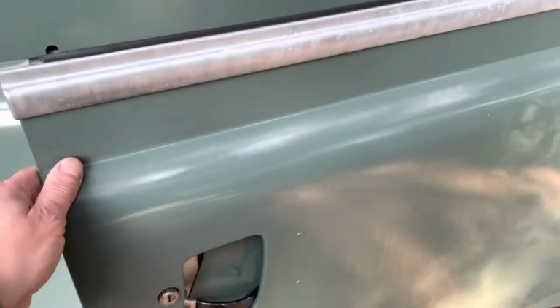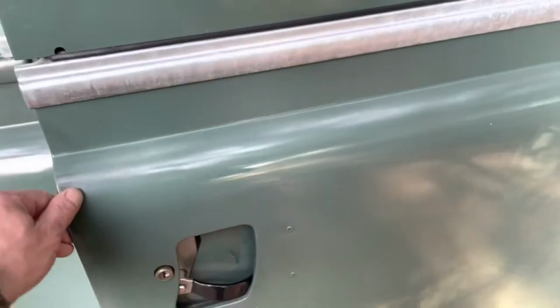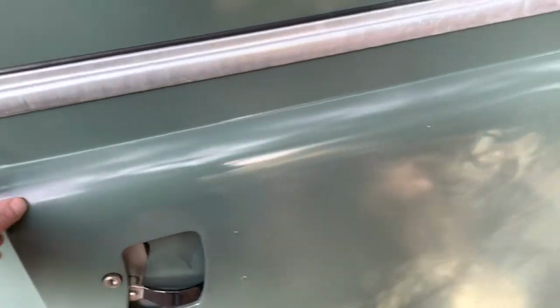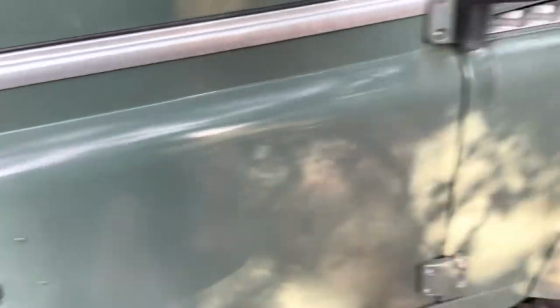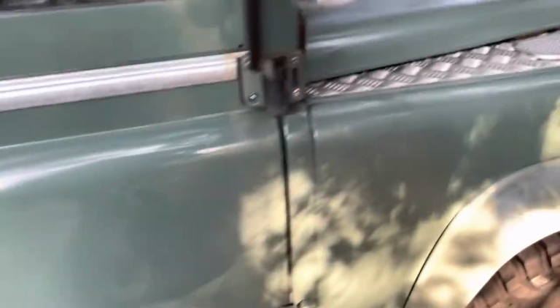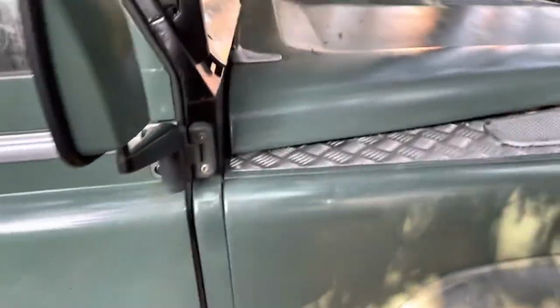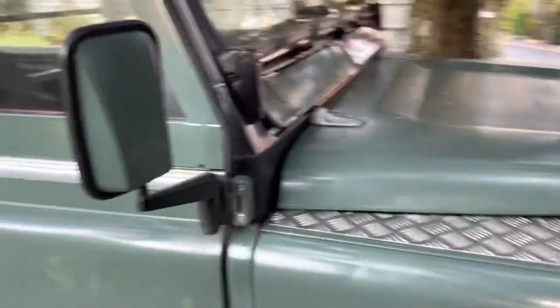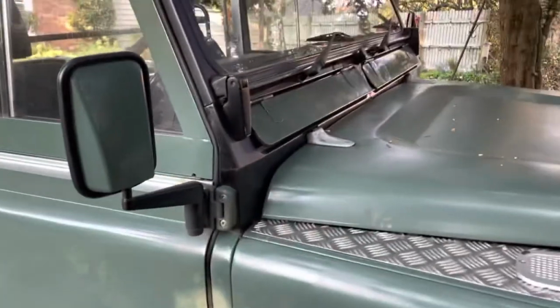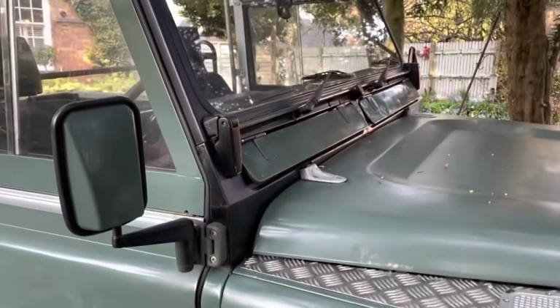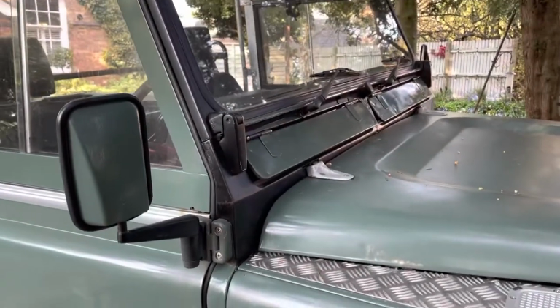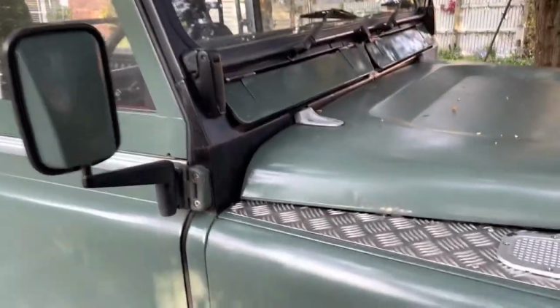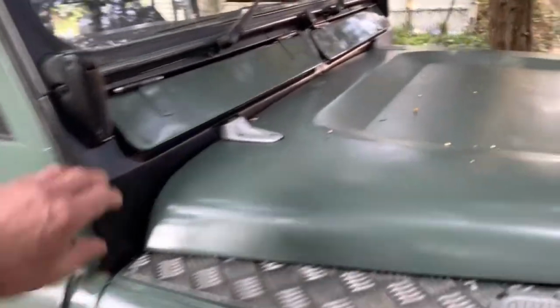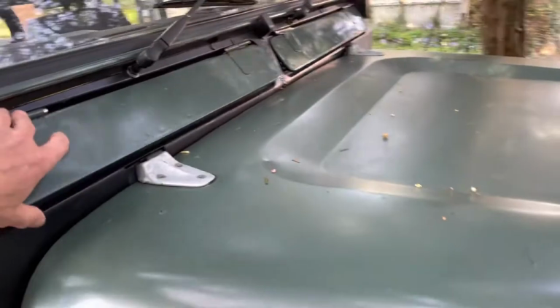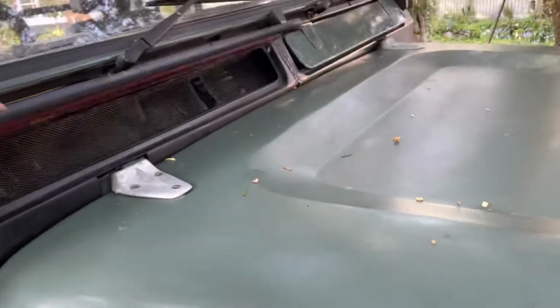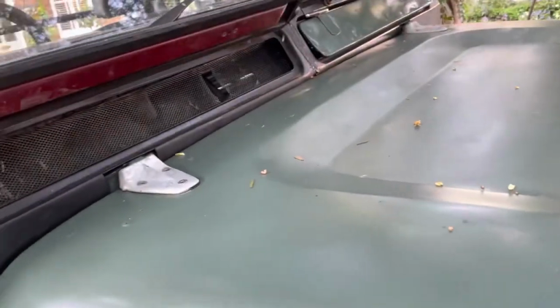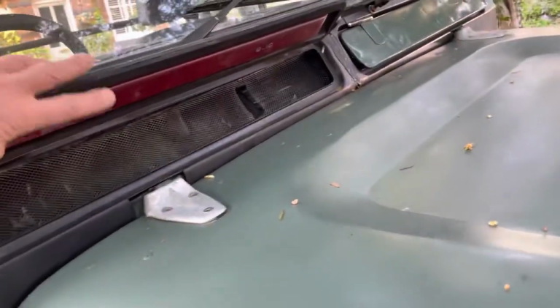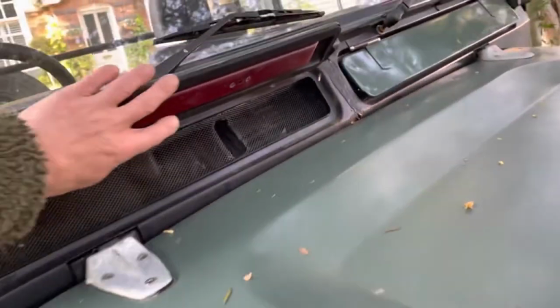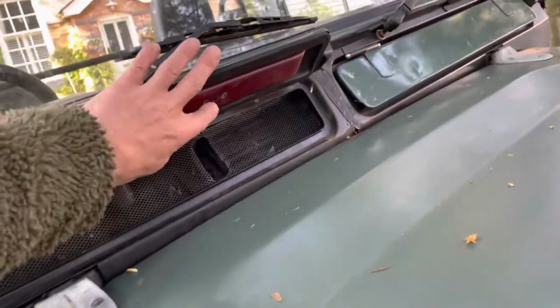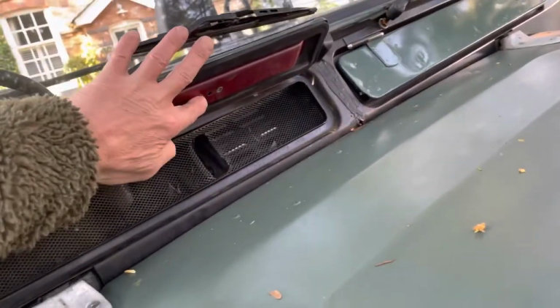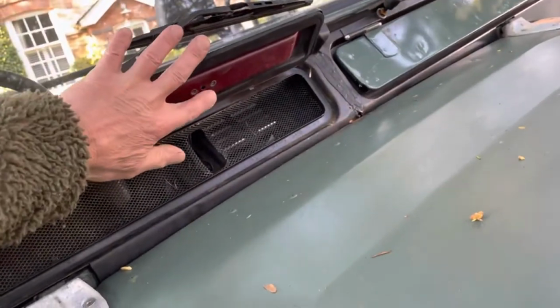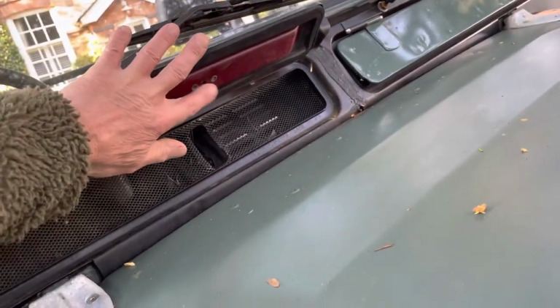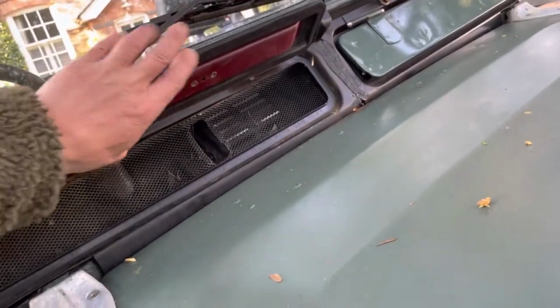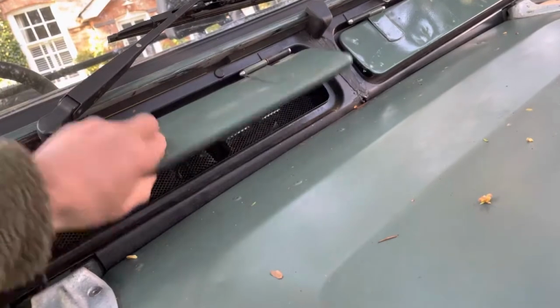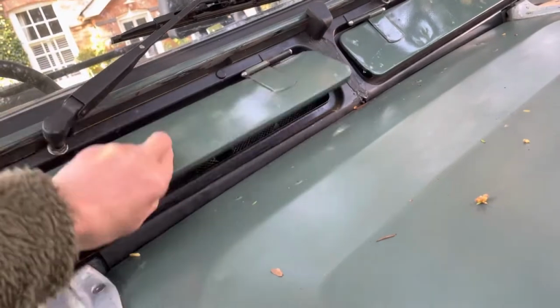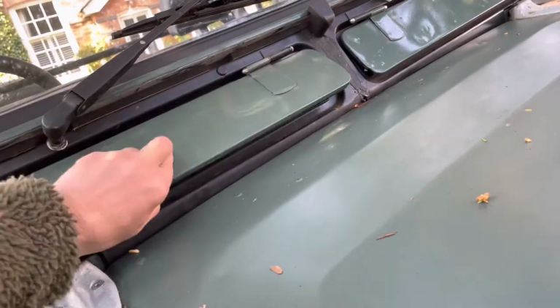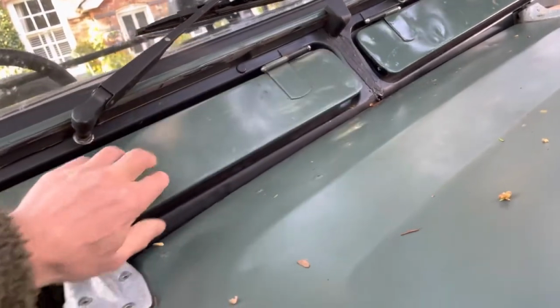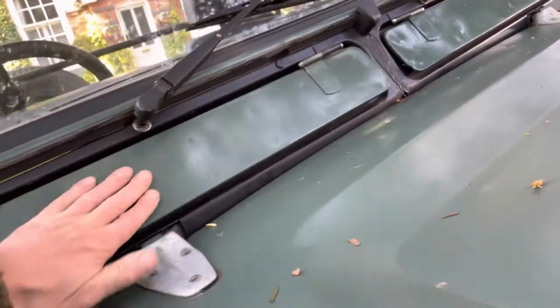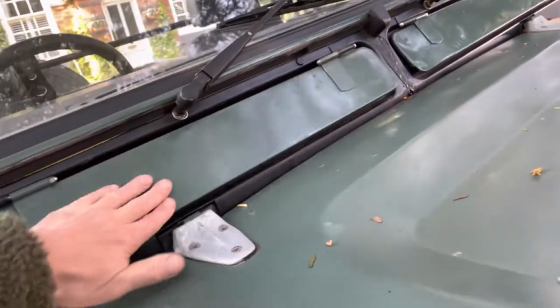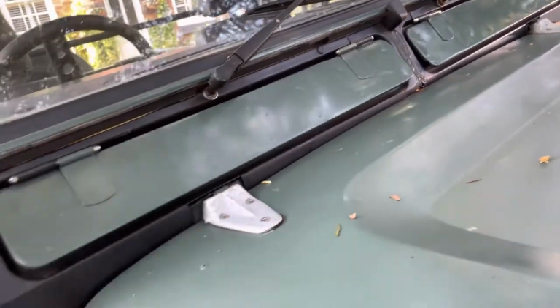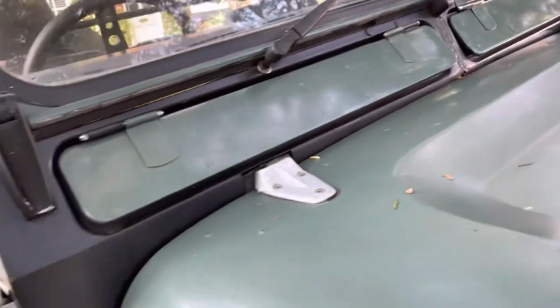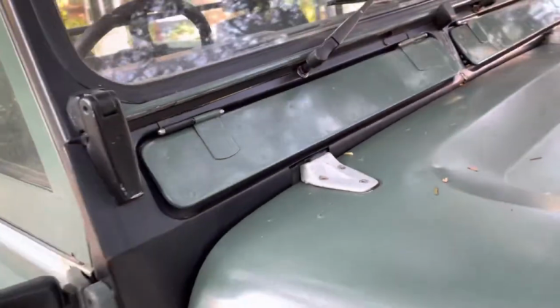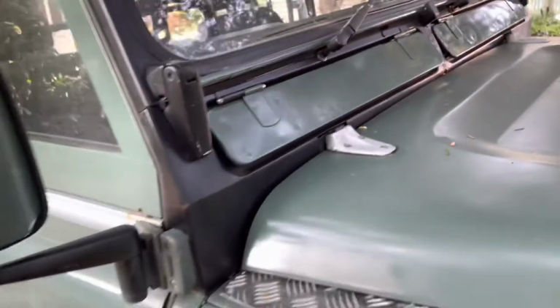And then we'll paint the inside and paint the front because that's still black. And if anyone's got a little catch that goes on there, then I can connect my flaps up for winter. It doesn't matter too much in summer, but in winter it'd be nice to have the flaps closed.